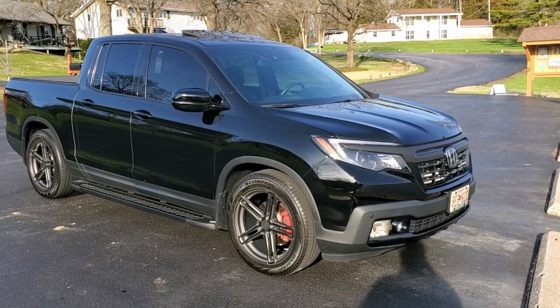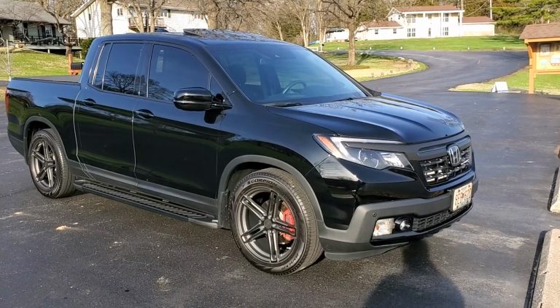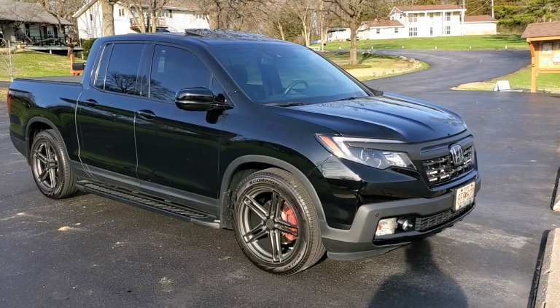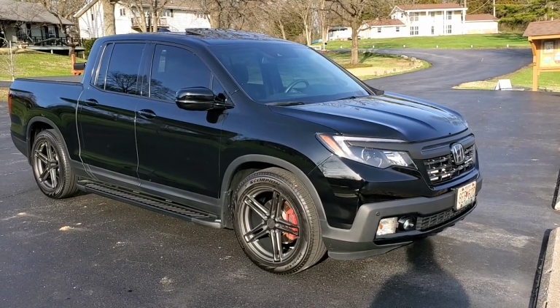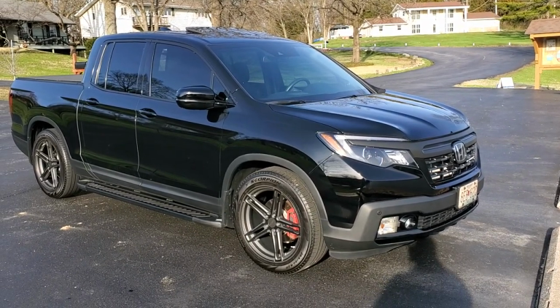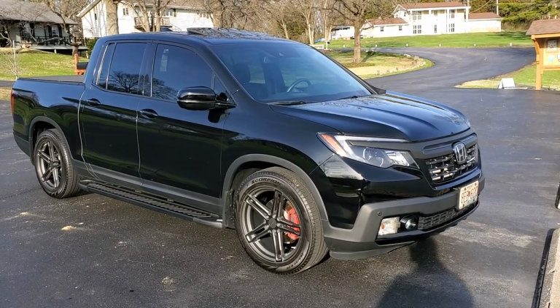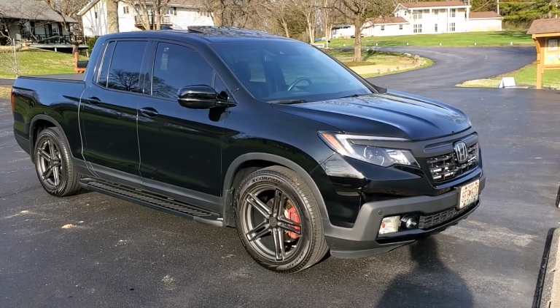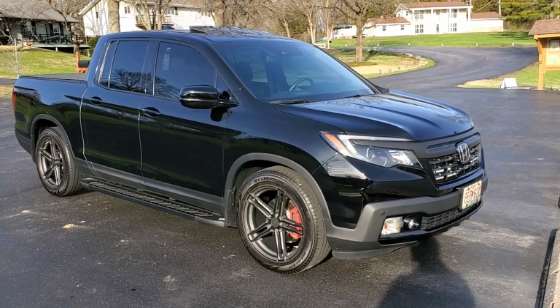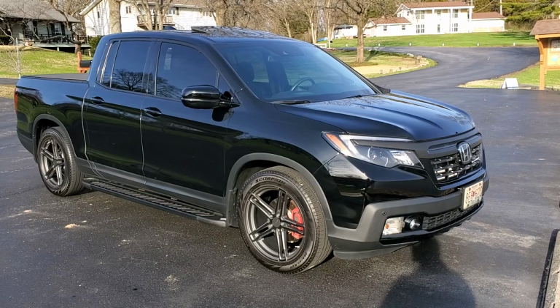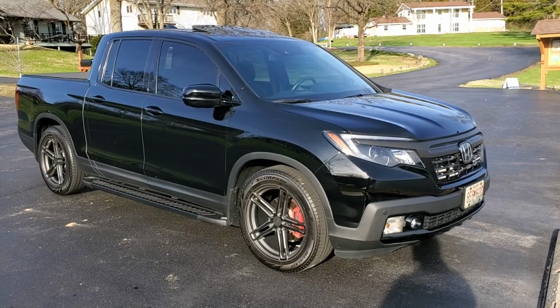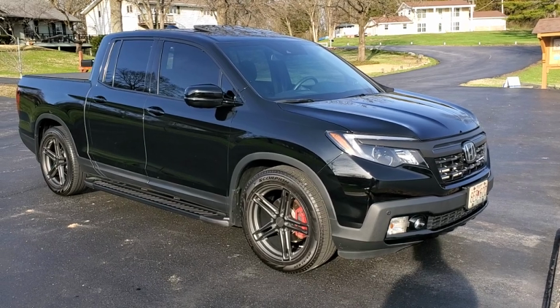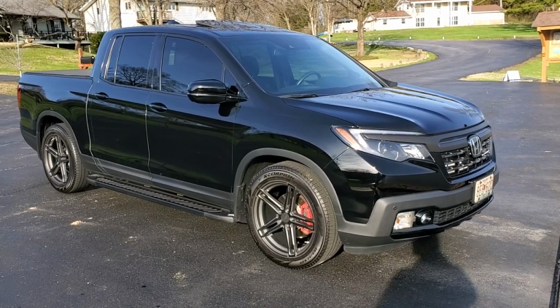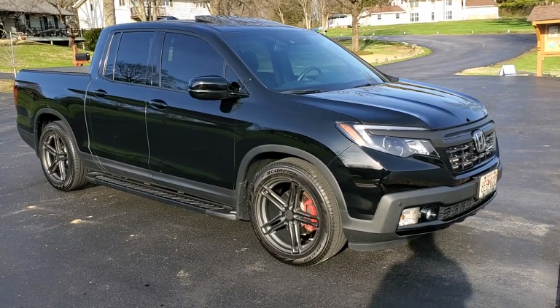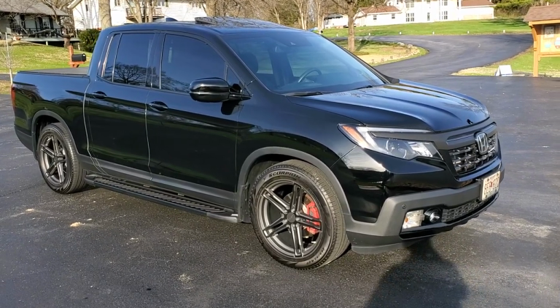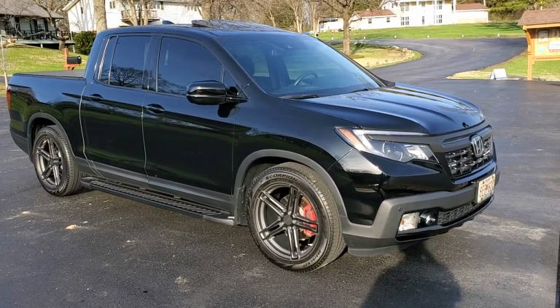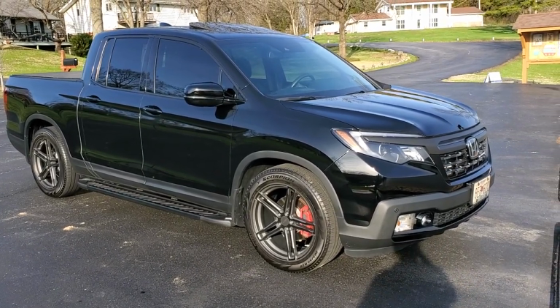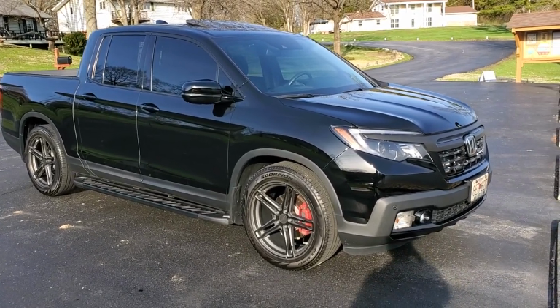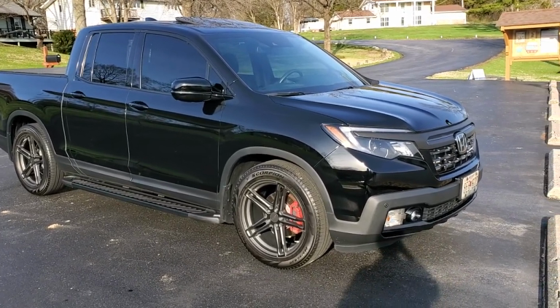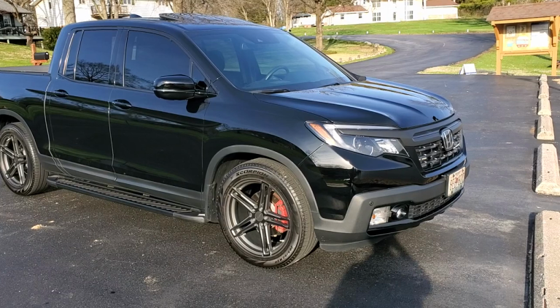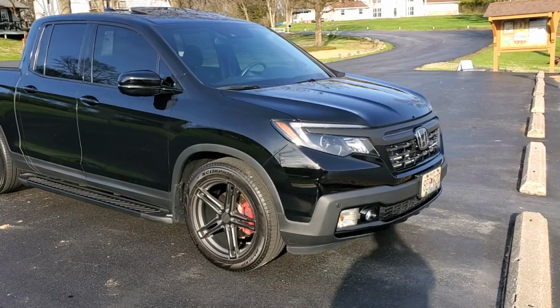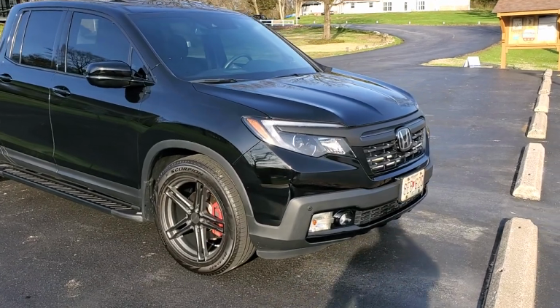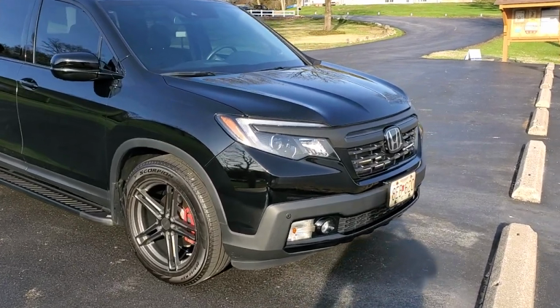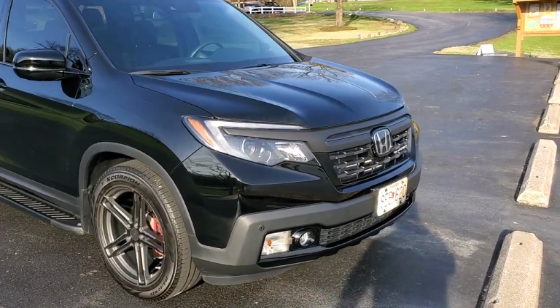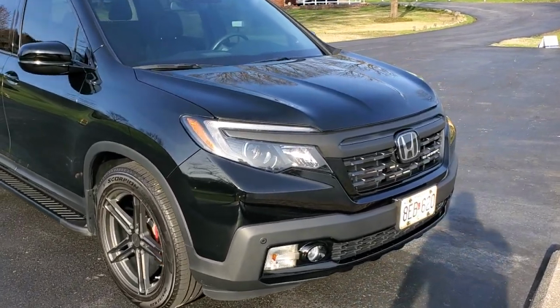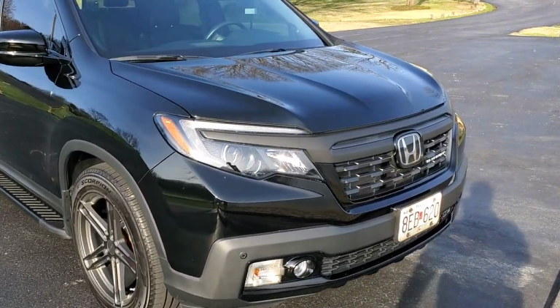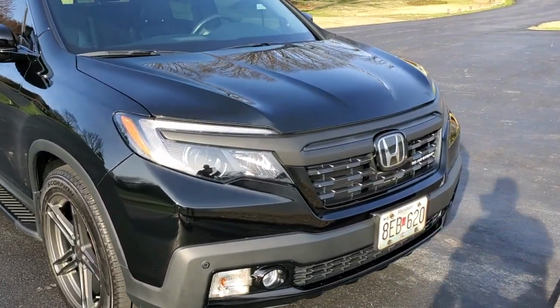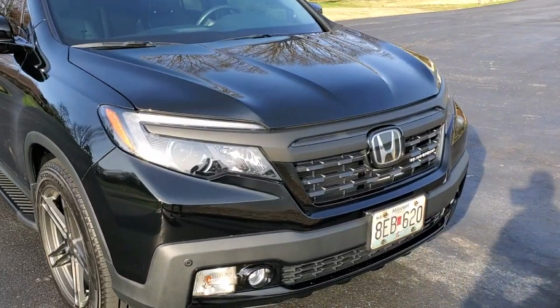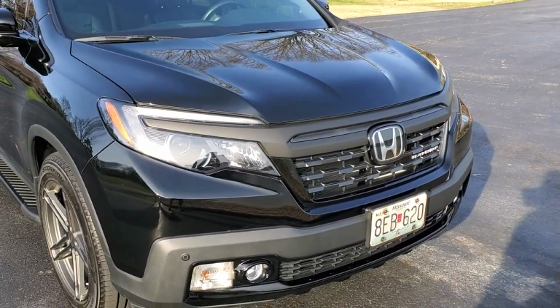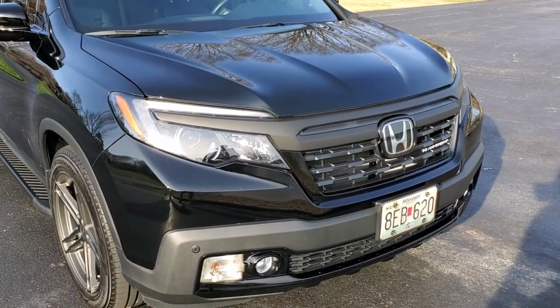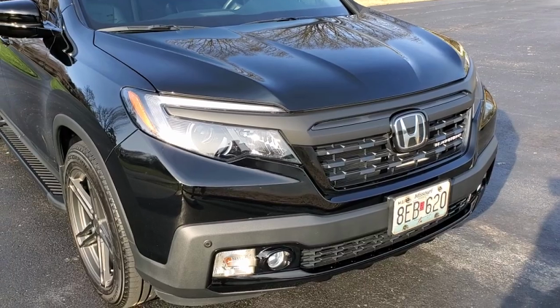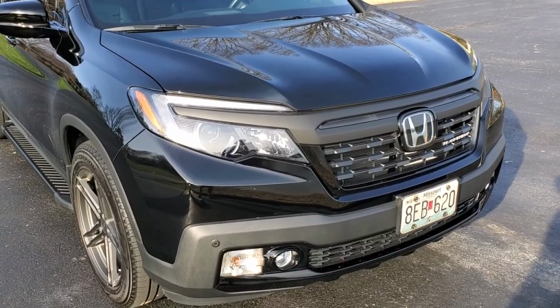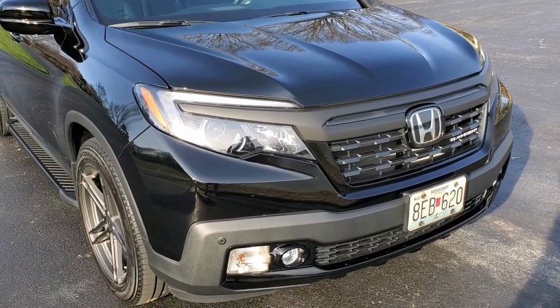Hey, this is Jason and I wanted to do a one-take on my 2018 Honda Ridgeline Black Edition. I've done a couple tasteful mods to the truck and I want to start out by showing off the front grille. I had the smoked silvery part wrapped in a flat black.